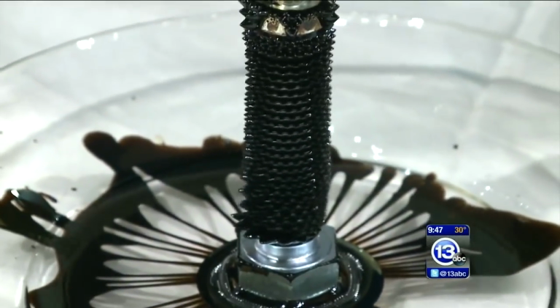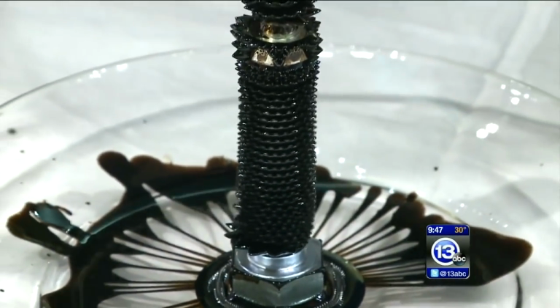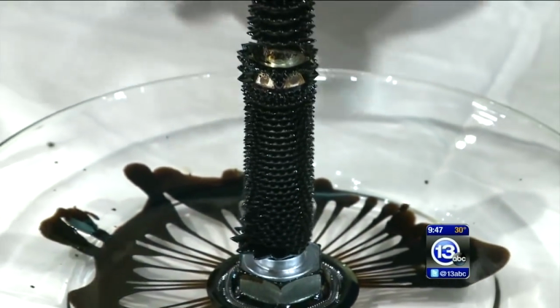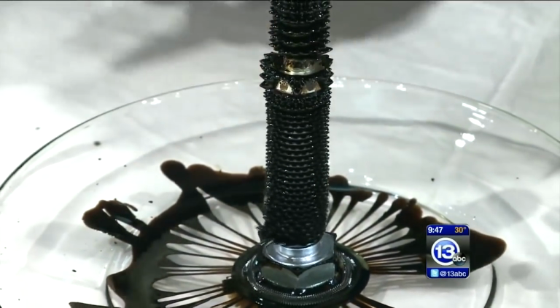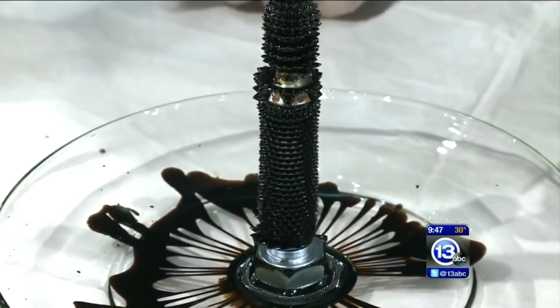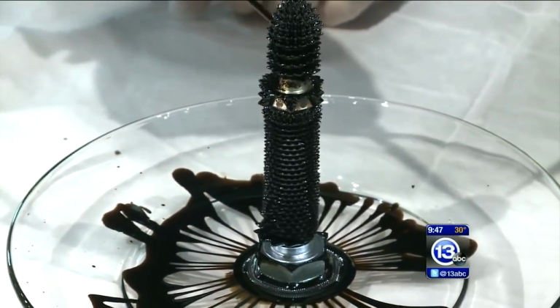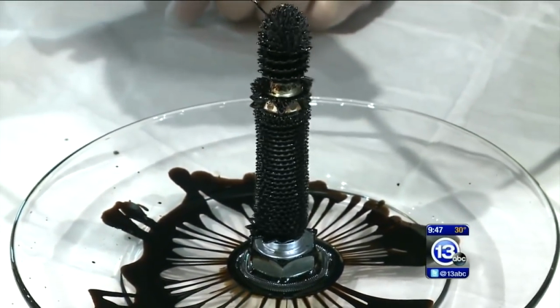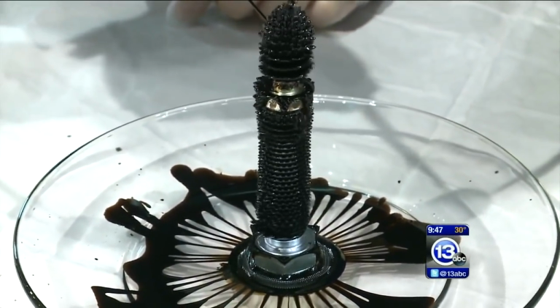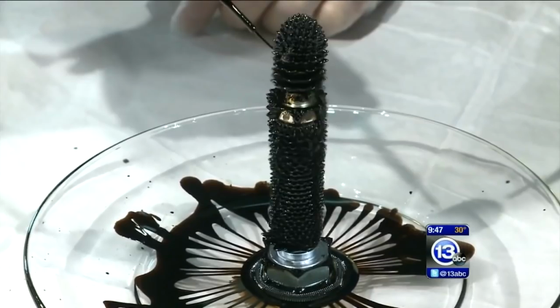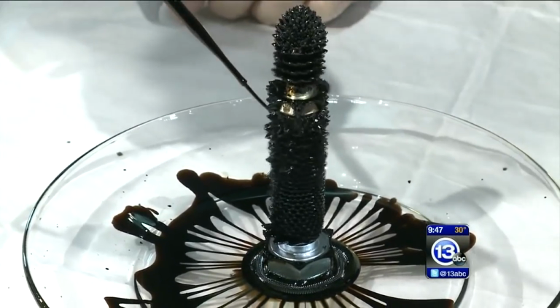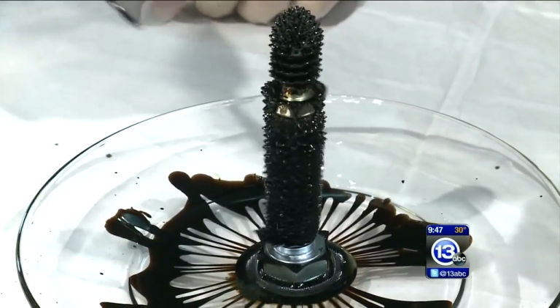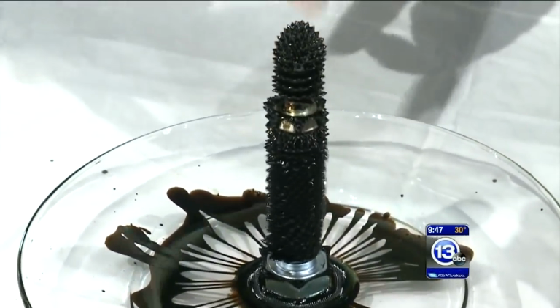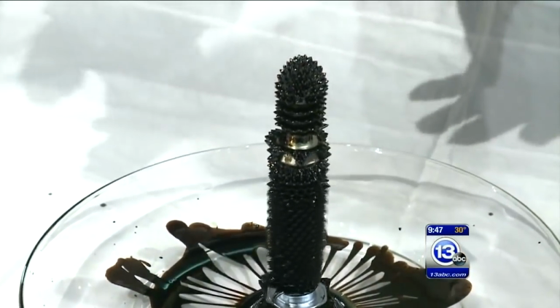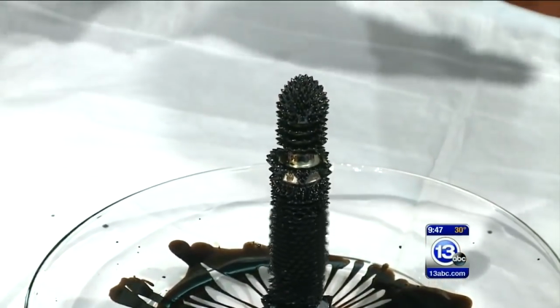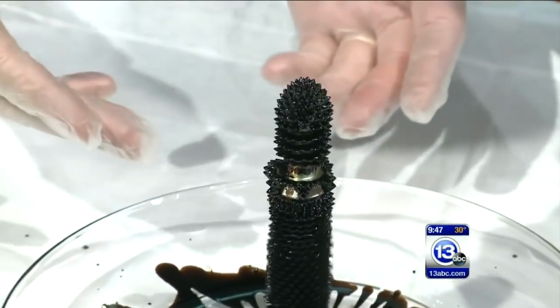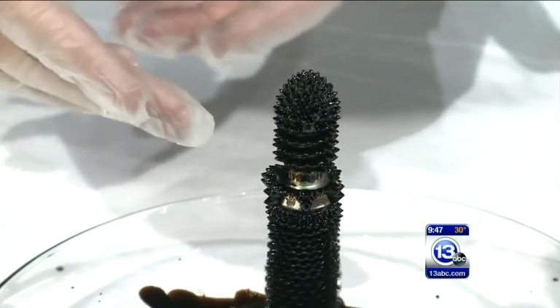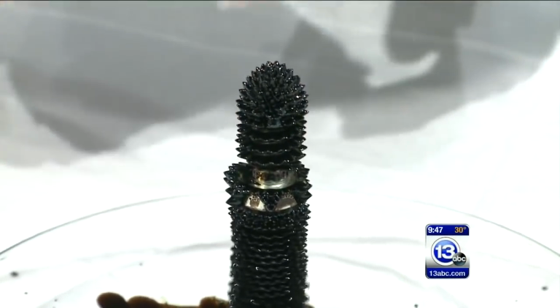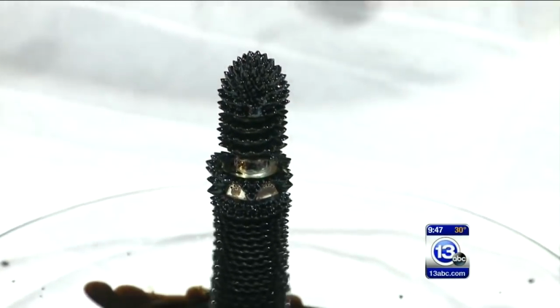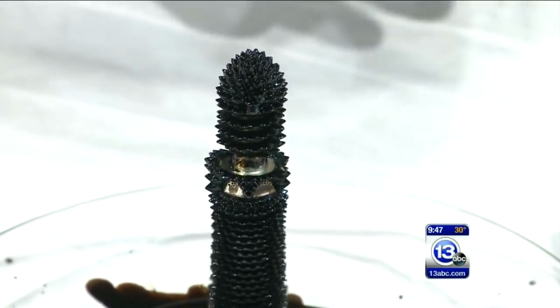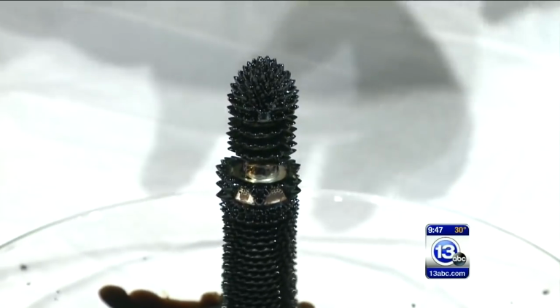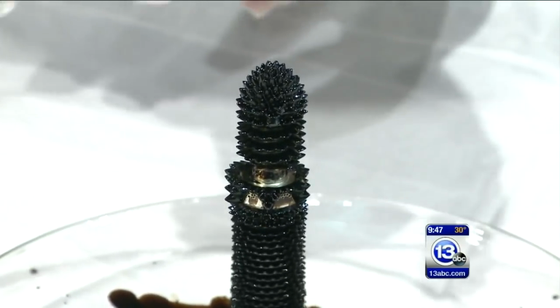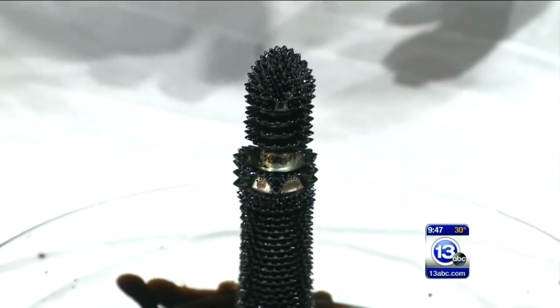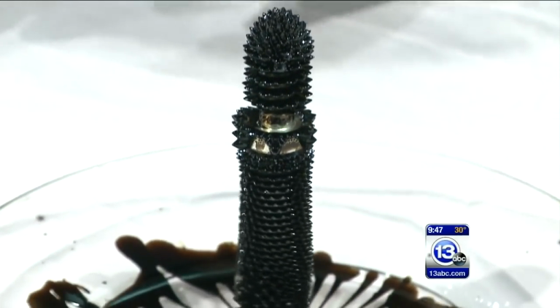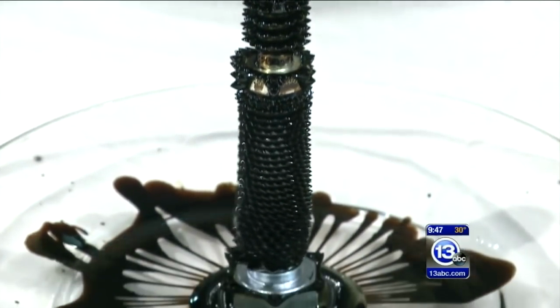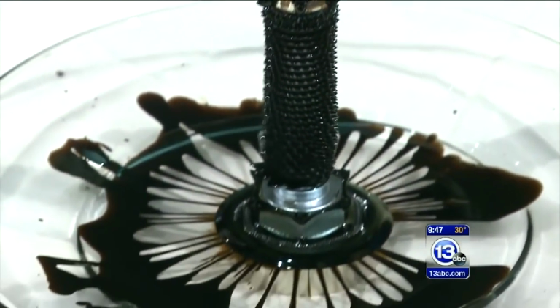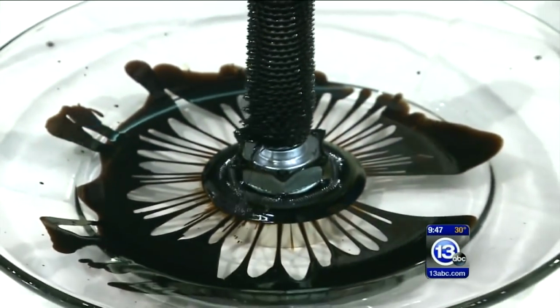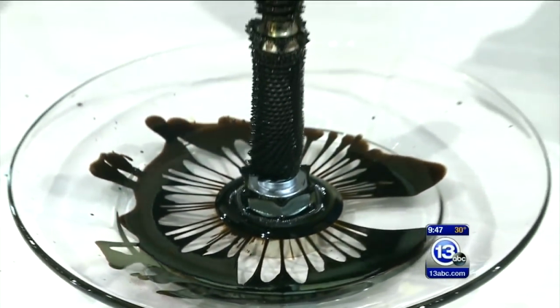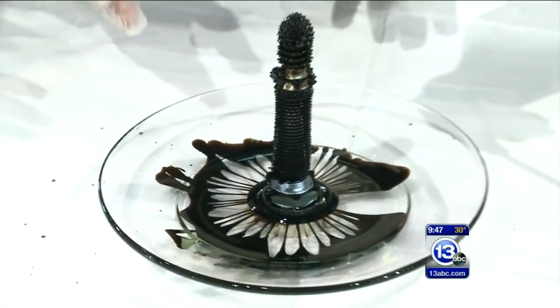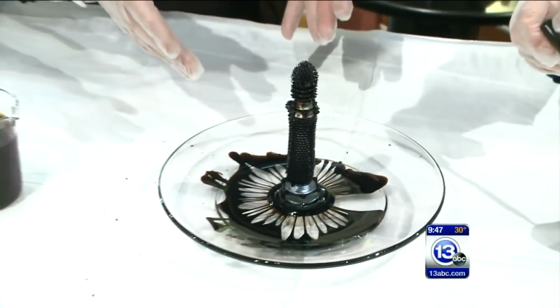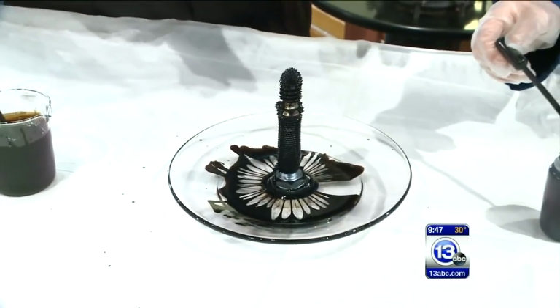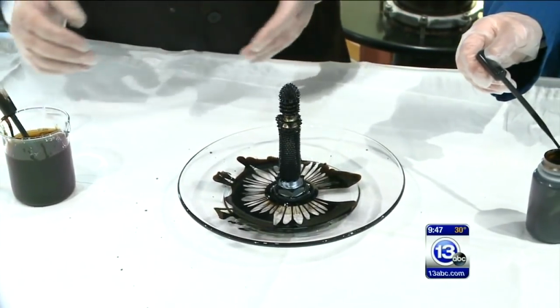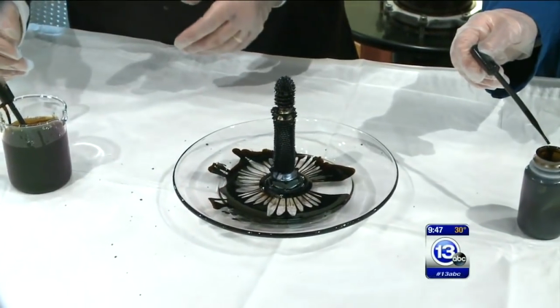It's starting to get spiky even on the threading of the bolt. That is super neat. So it's fighting against gravity — gravity's pulling it down, the magnet's pulling down, and surface tension is trying to create these interesting shapes. It looks really cool.